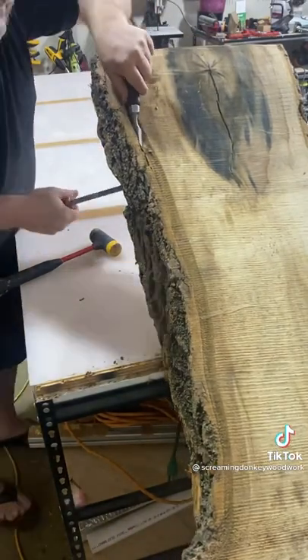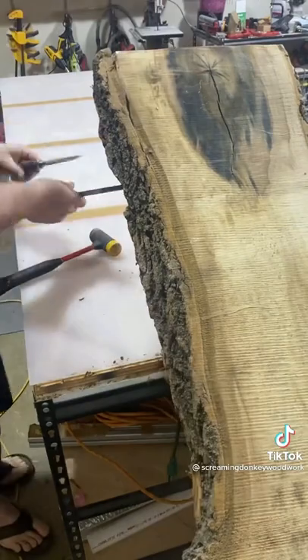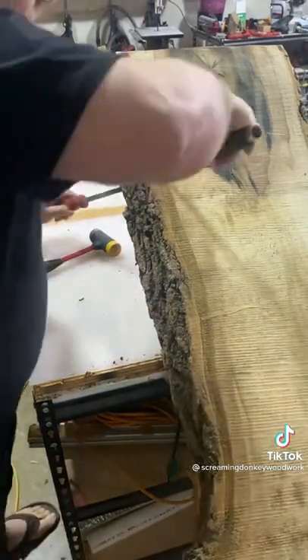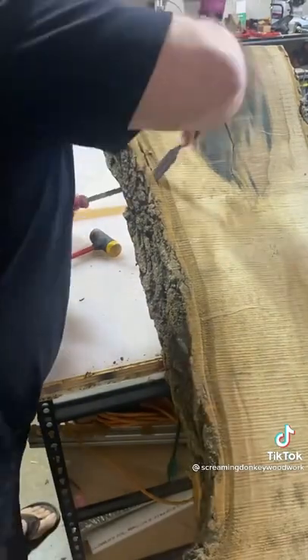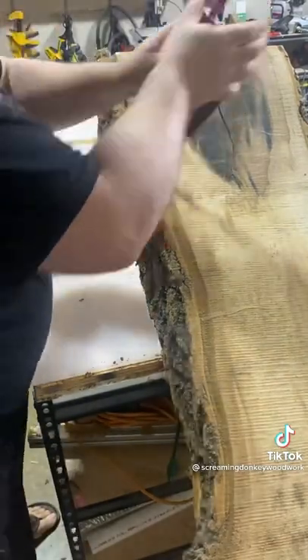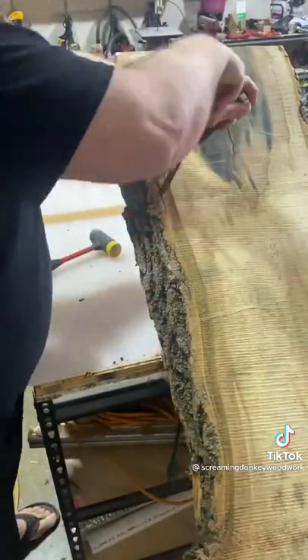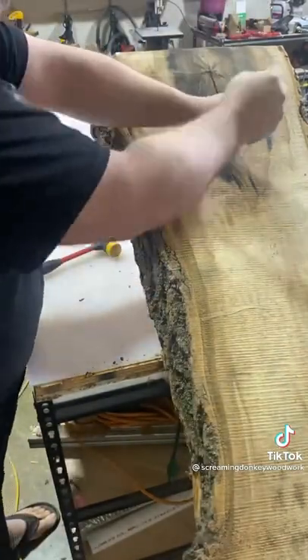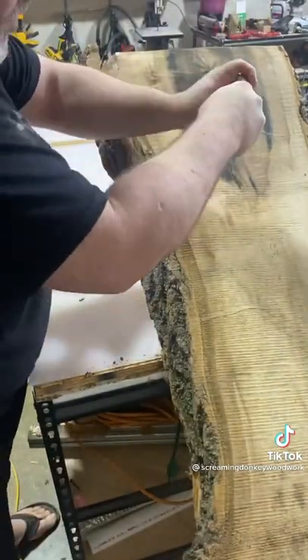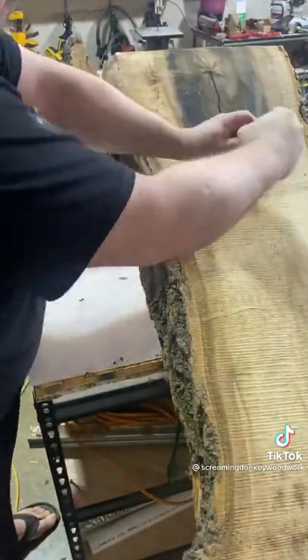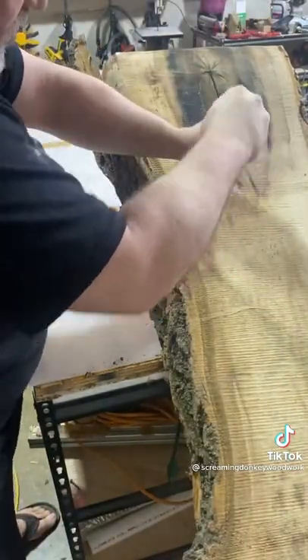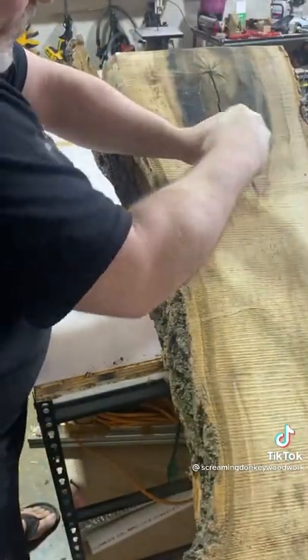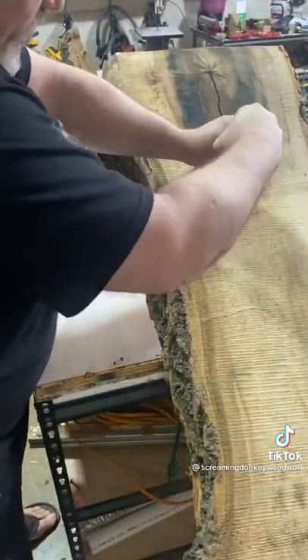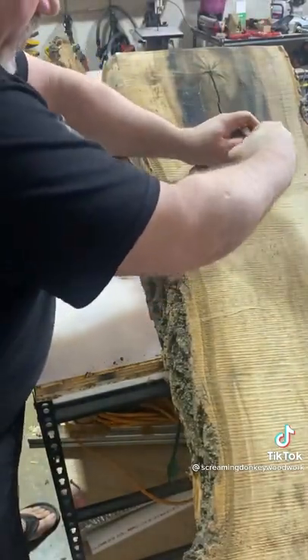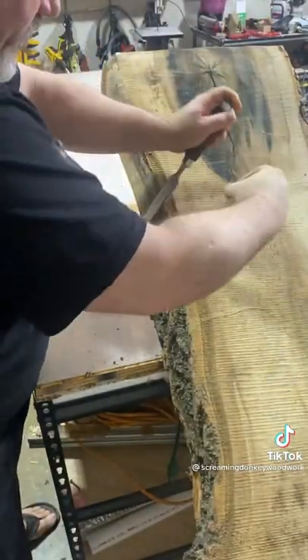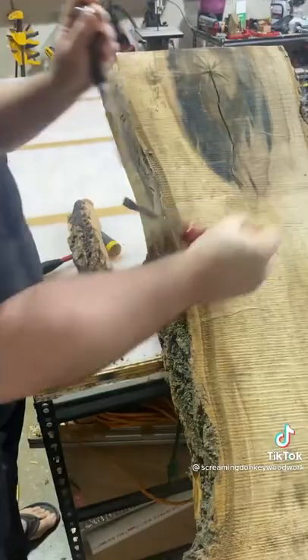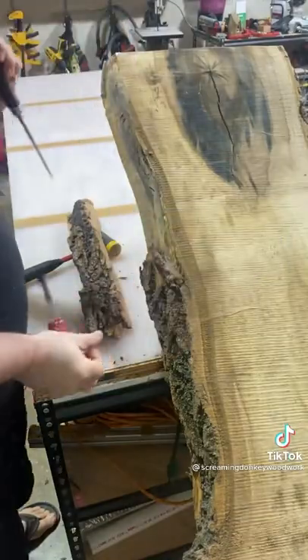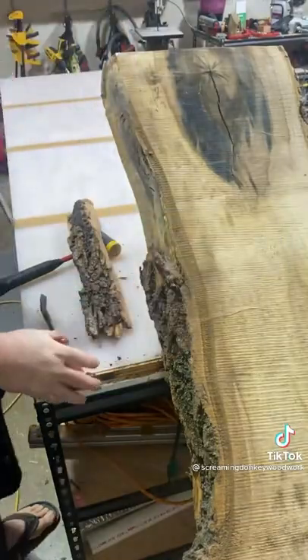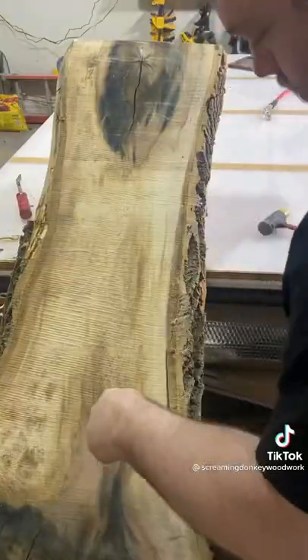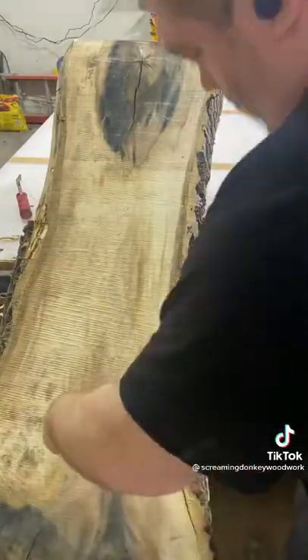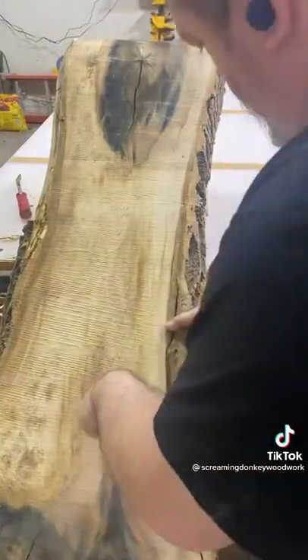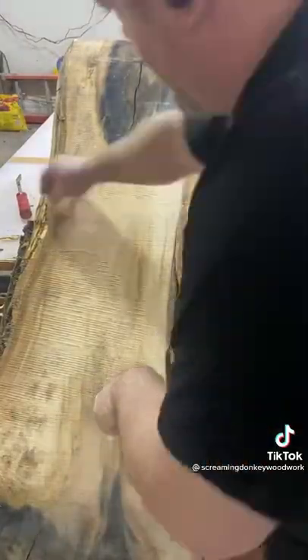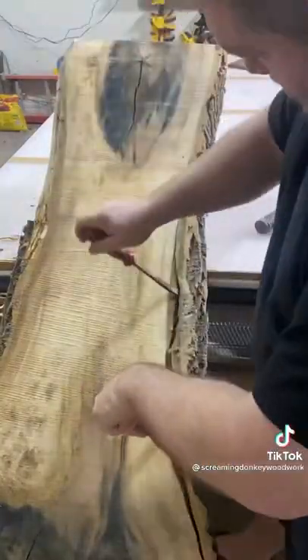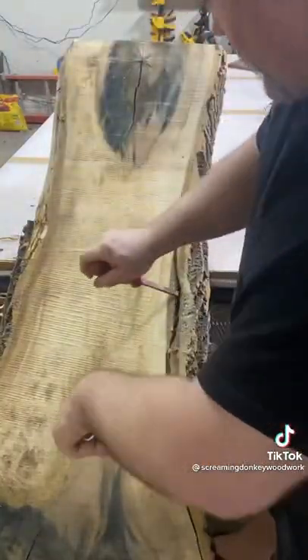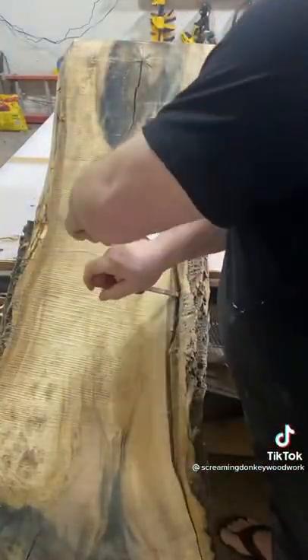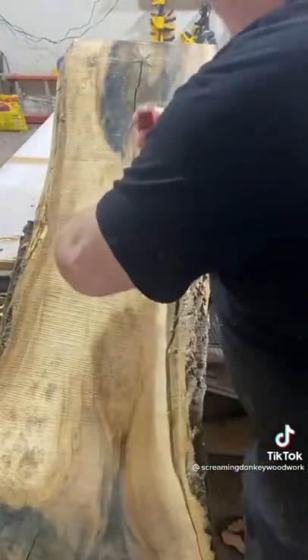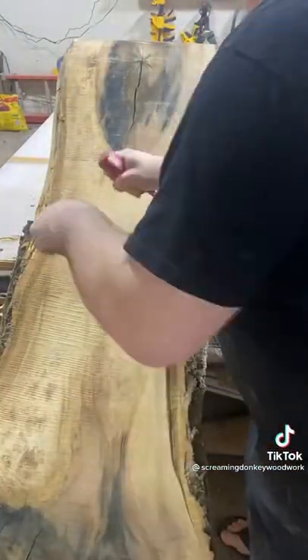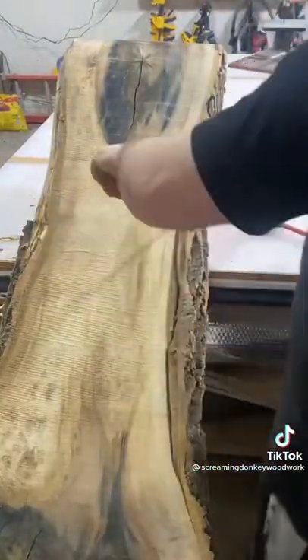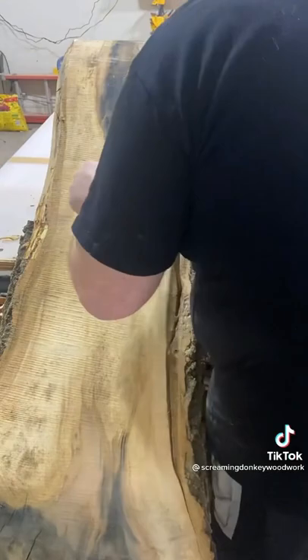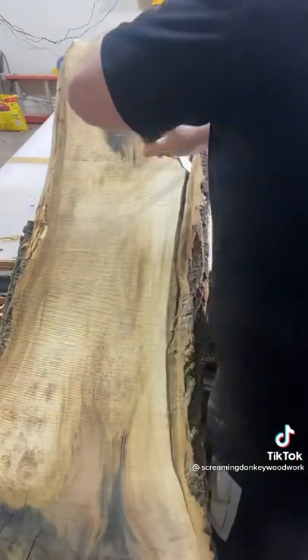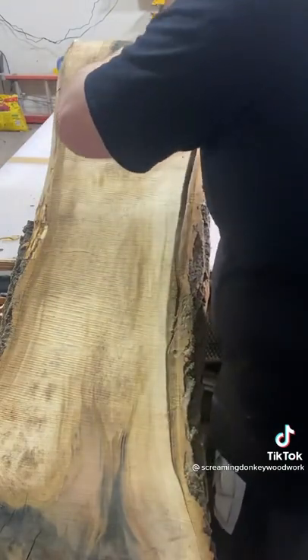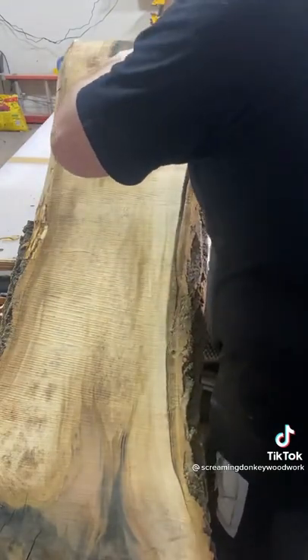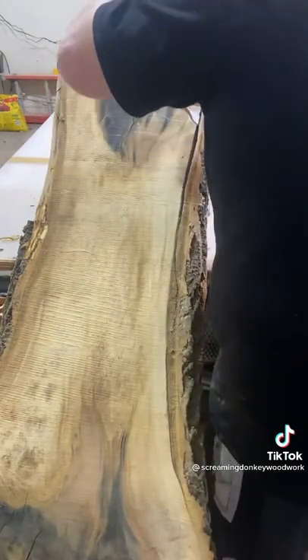This is poplar and this is going to be my wife's dining table. I often think of poplar as an underrated hardwood and I wonder why I don't end up doing more work with it.